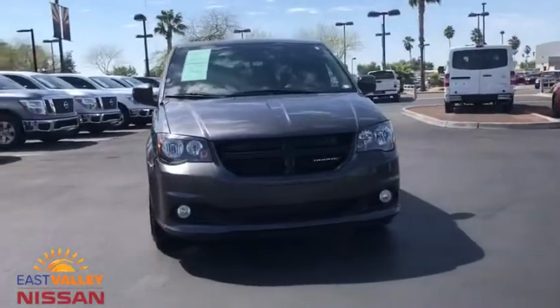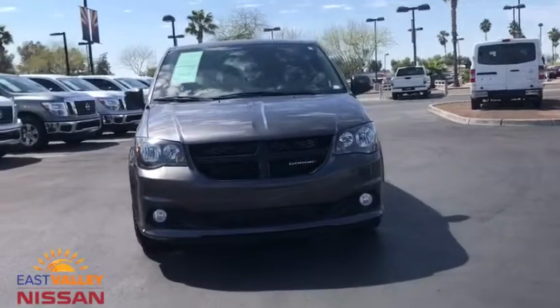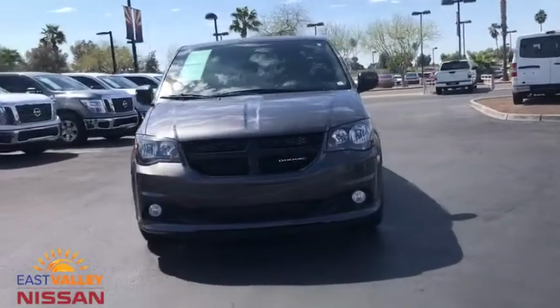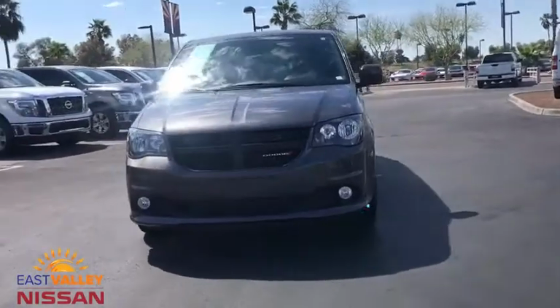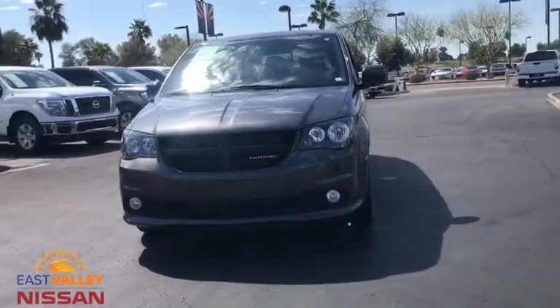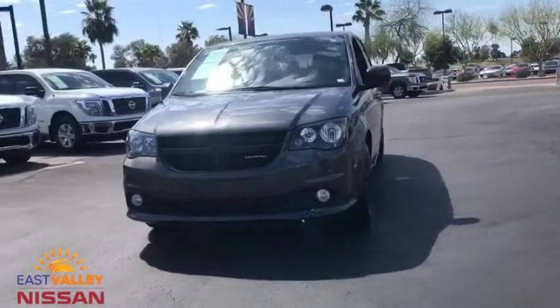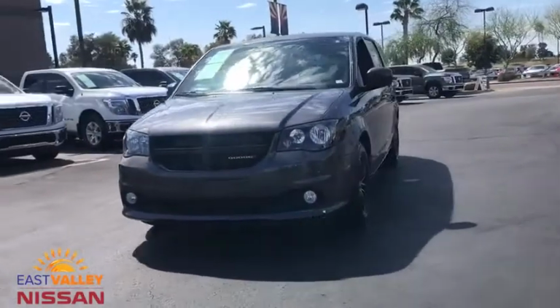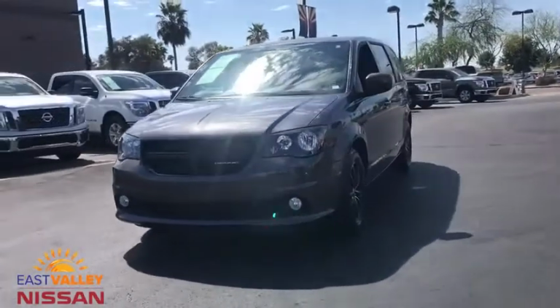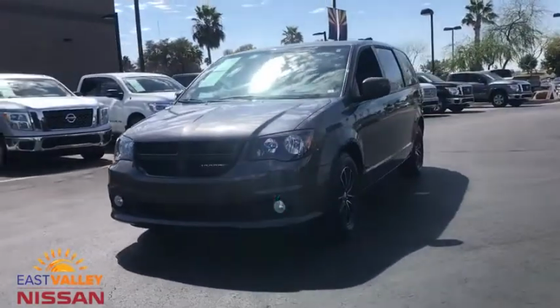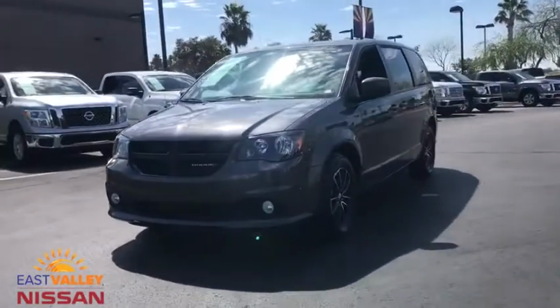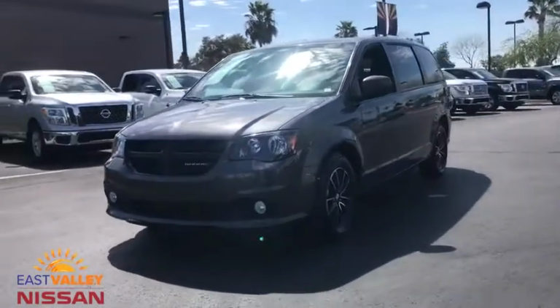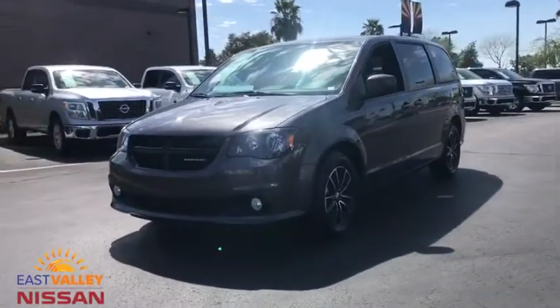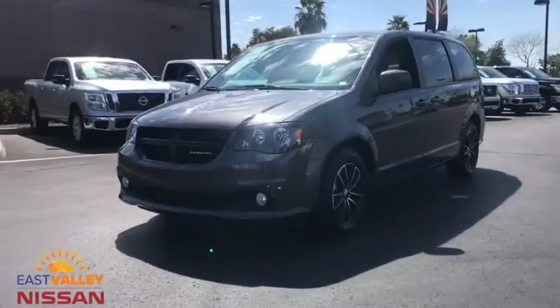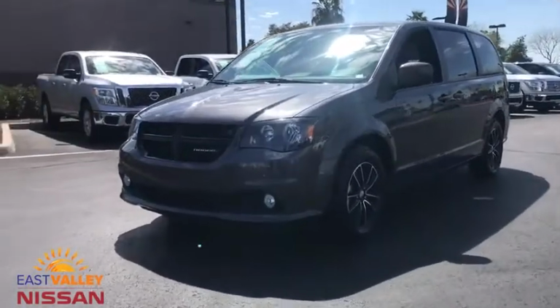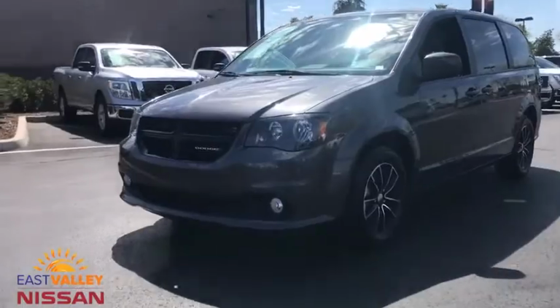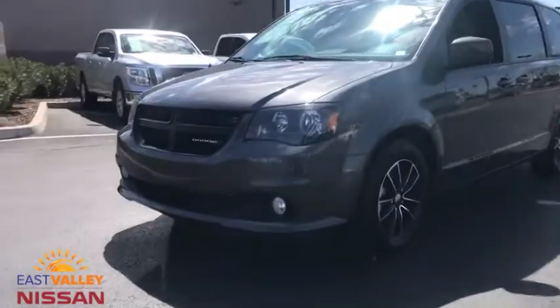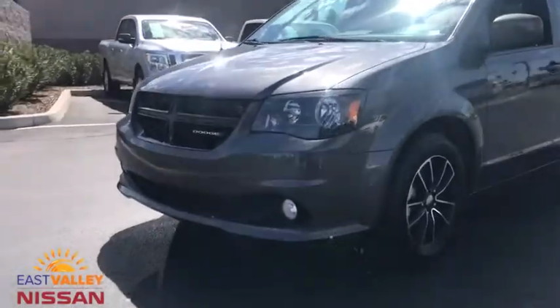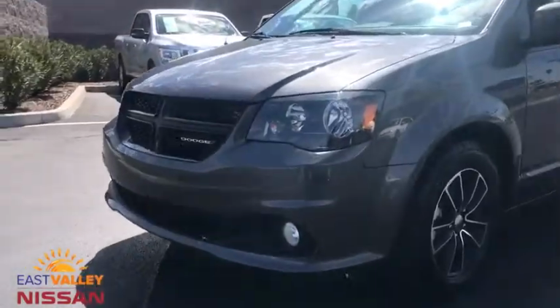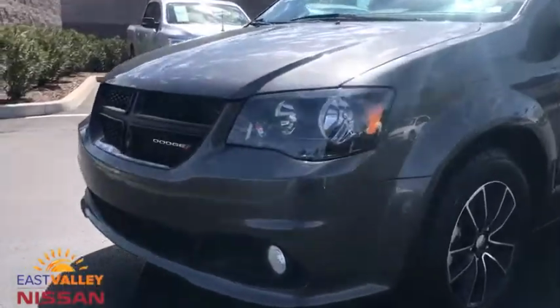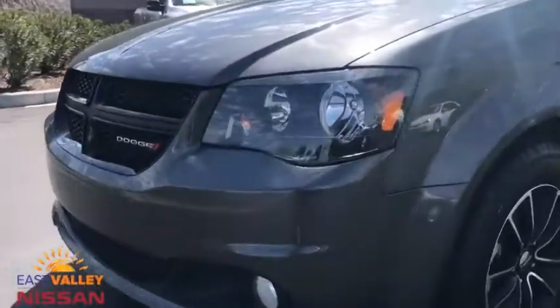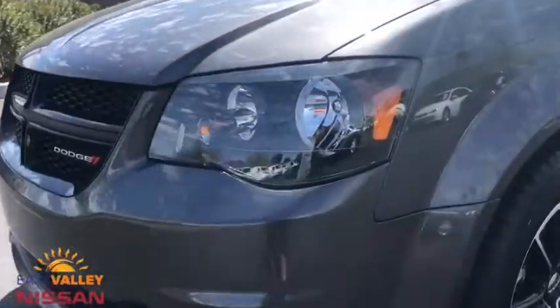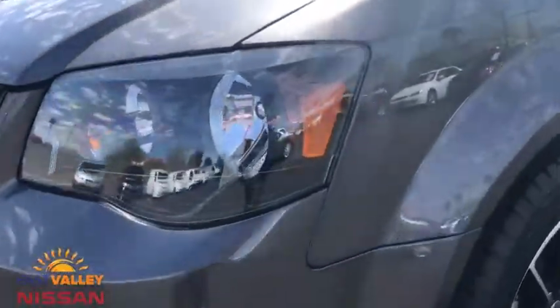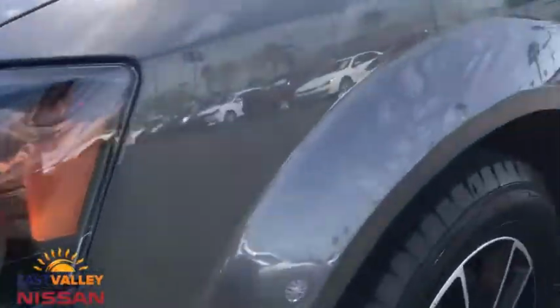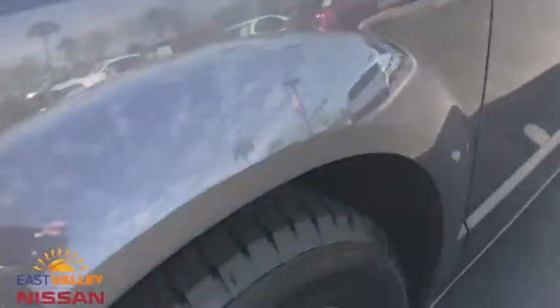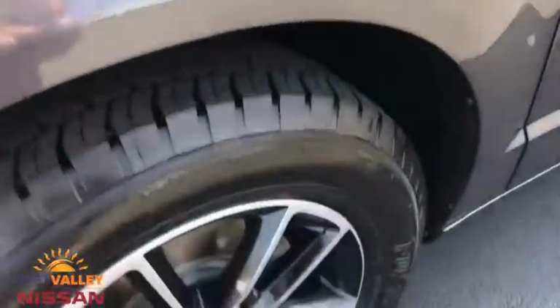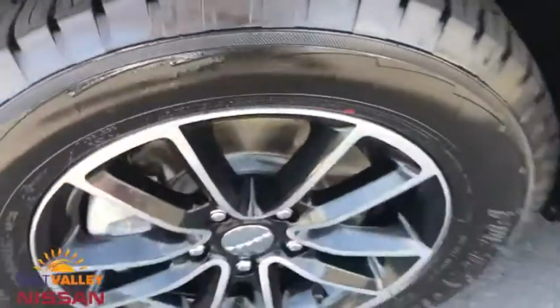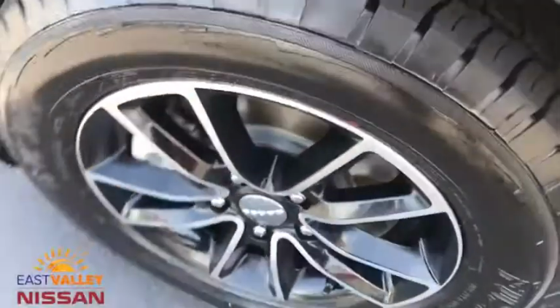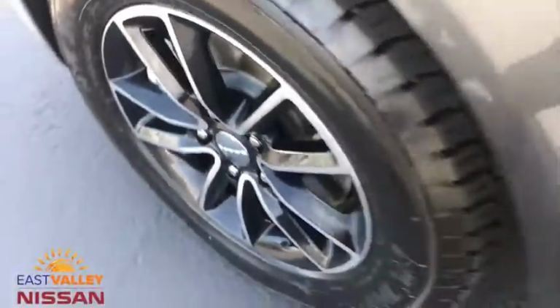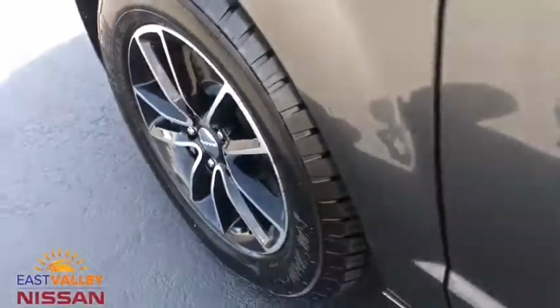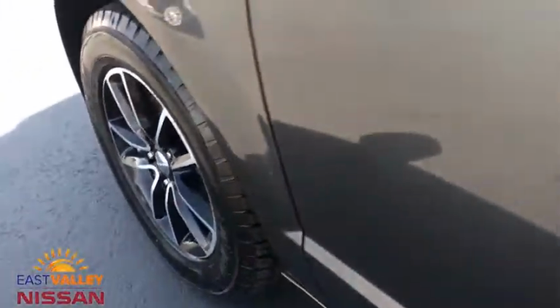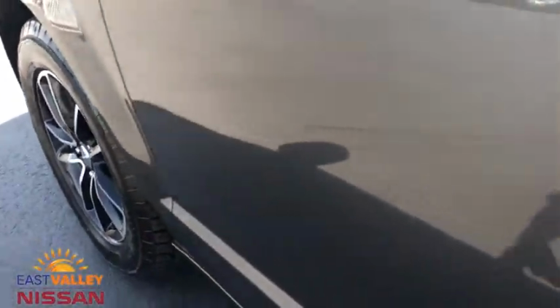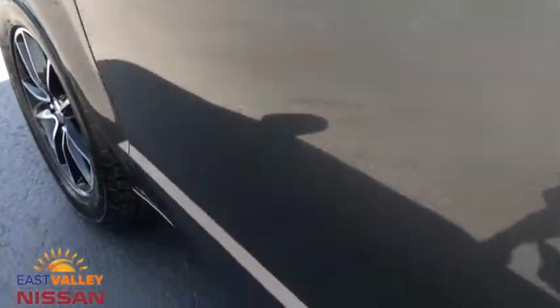Cruise control, front wheel drive, rear defrost, child safety locks, trip computer, power windows, and CD player. This vehicle is Carfax certified one owner and qualifies for the Carfax buyback guarantee.